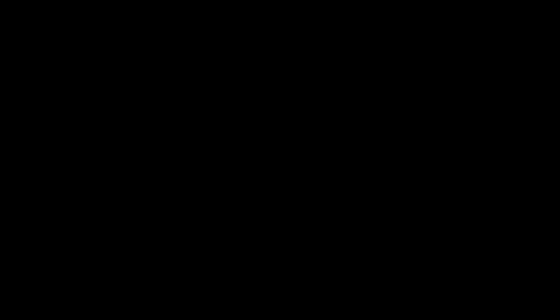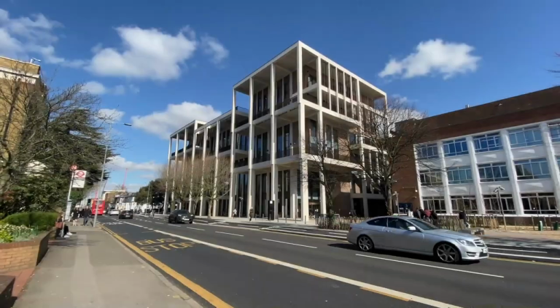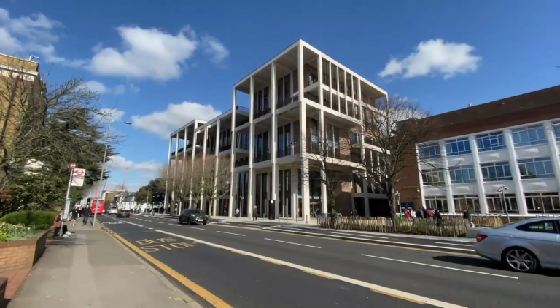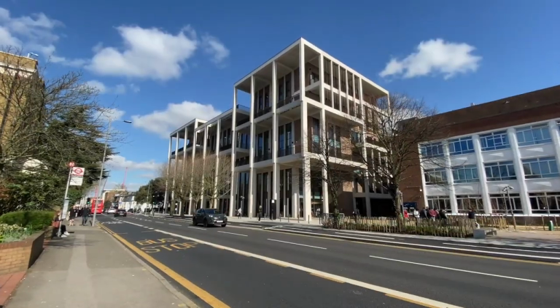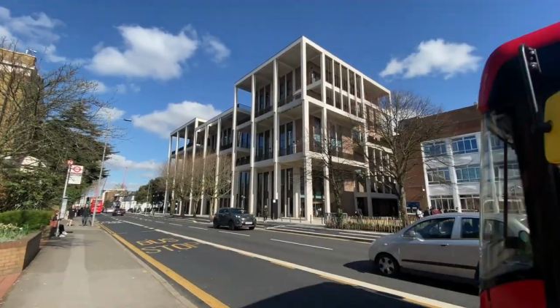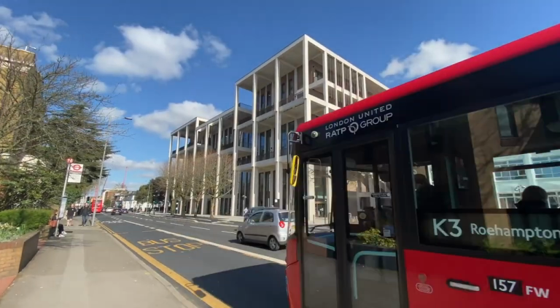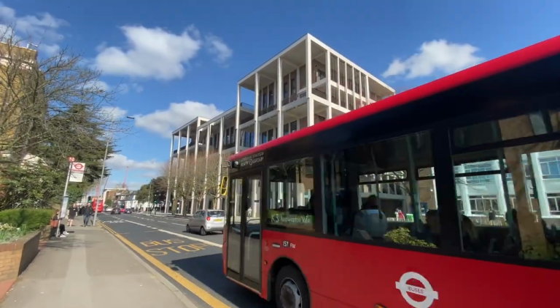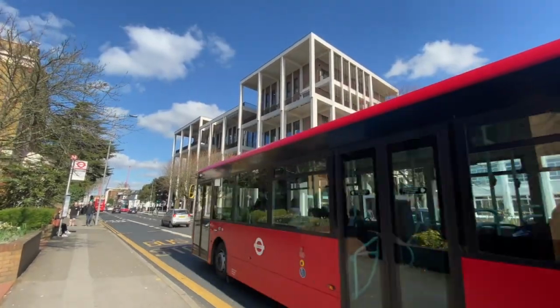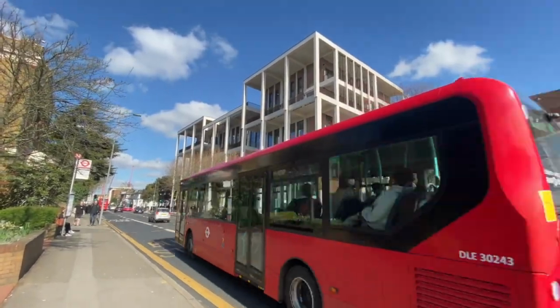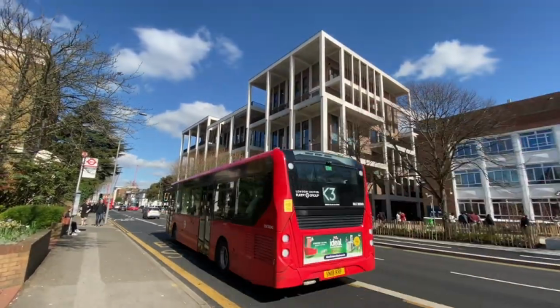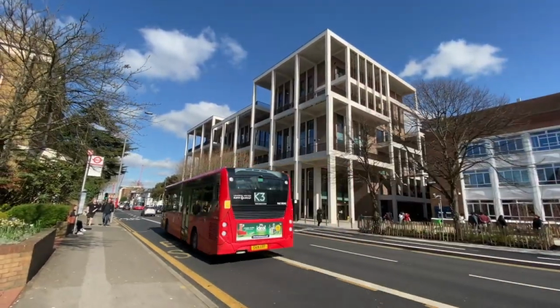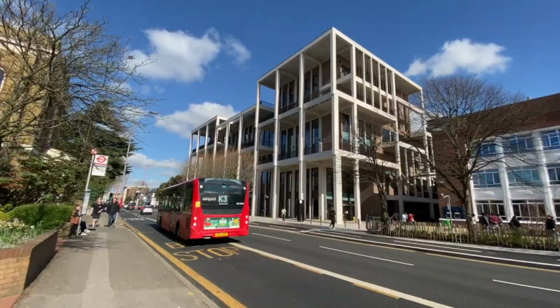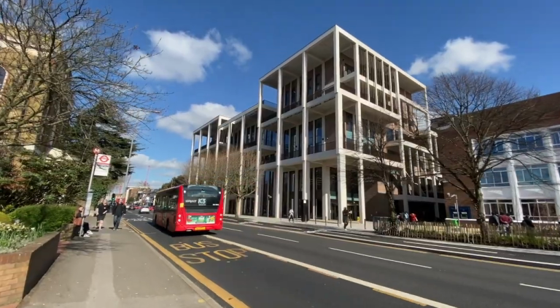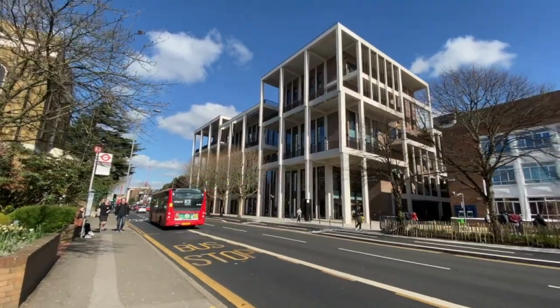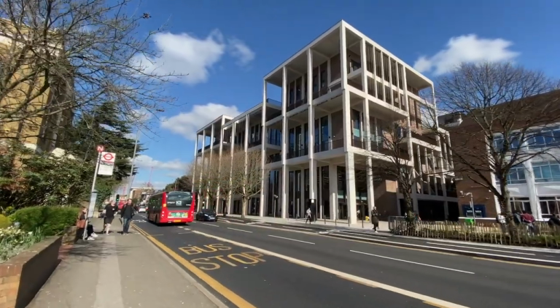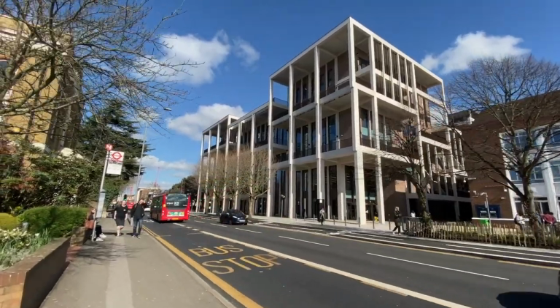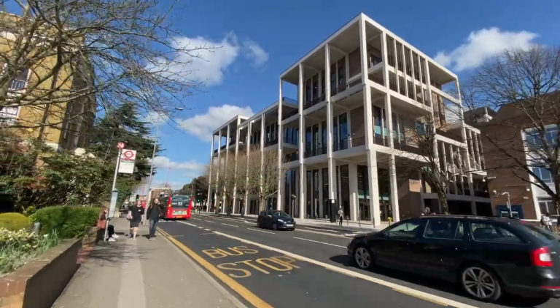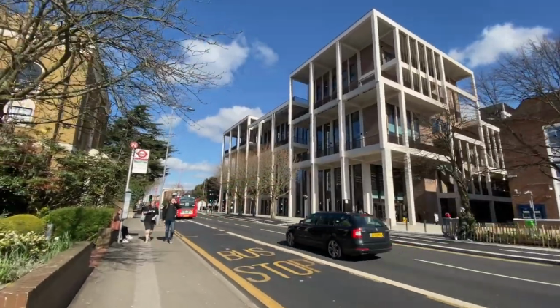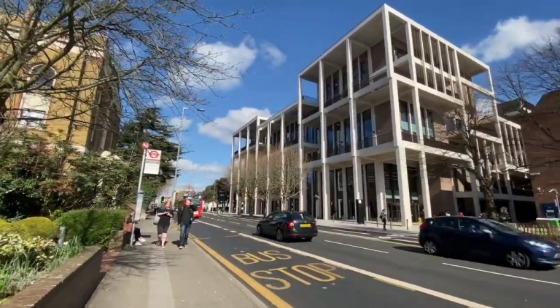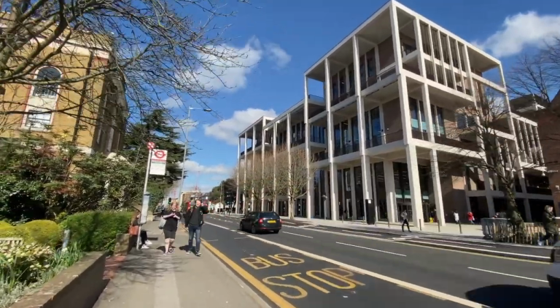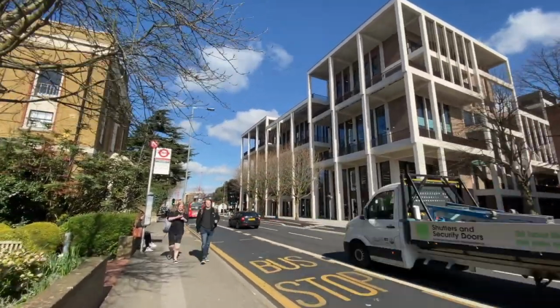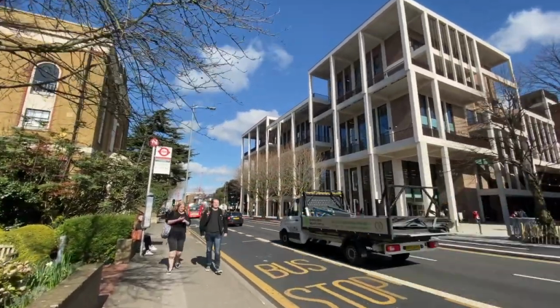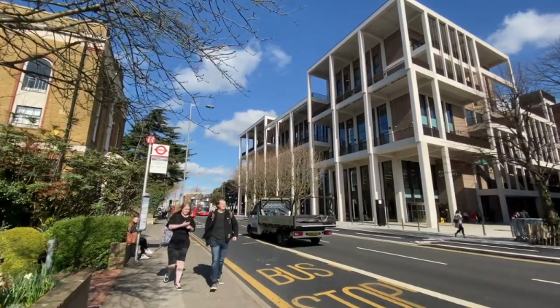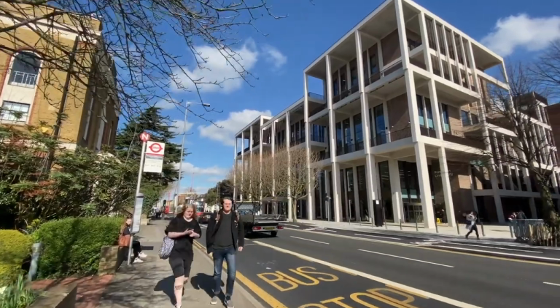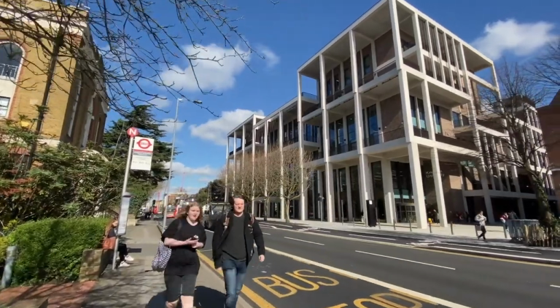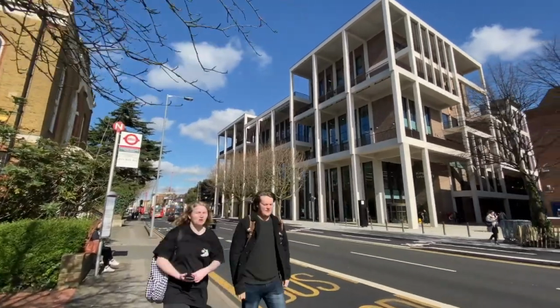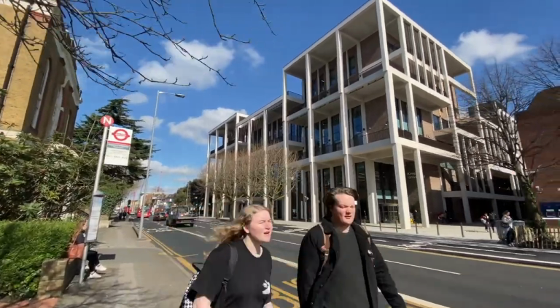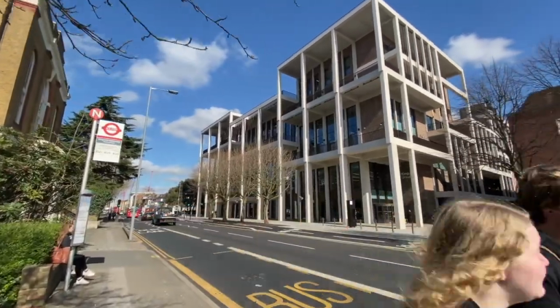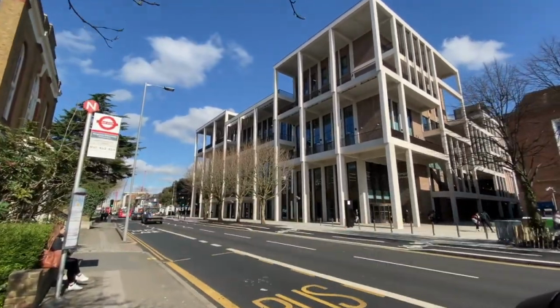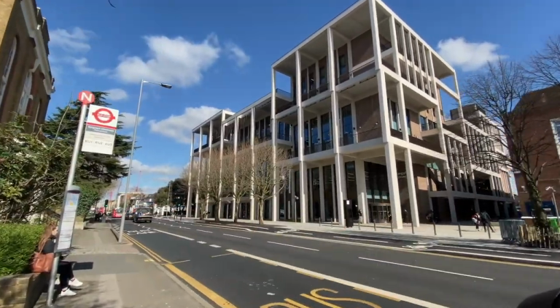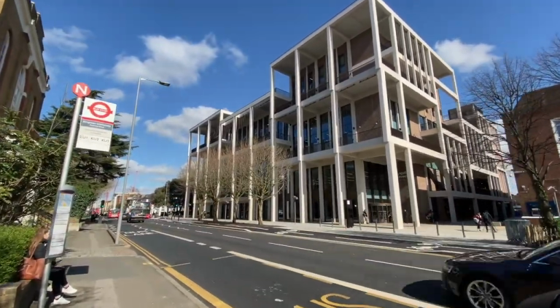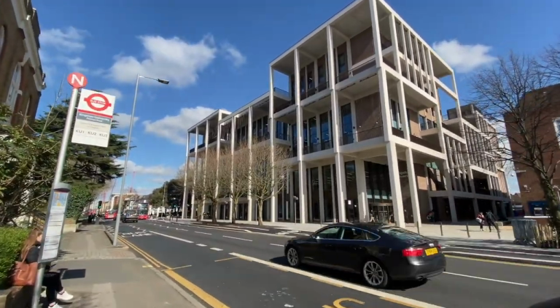This is Townhouse, the new hub of the campus of Kingston University, located on the busy Penryn Road on the edge of the town centre. A new cycleway, part of the borough's Mini Holland programme, runs in front of the building.